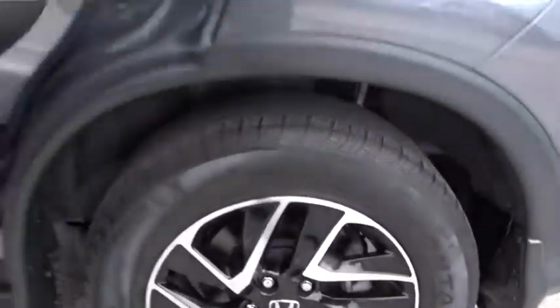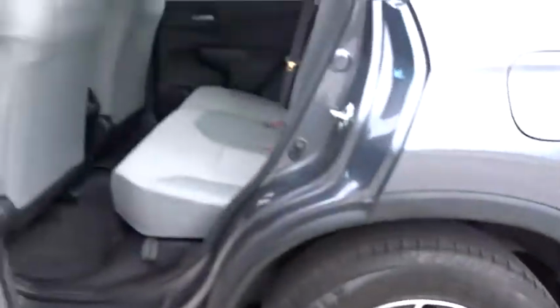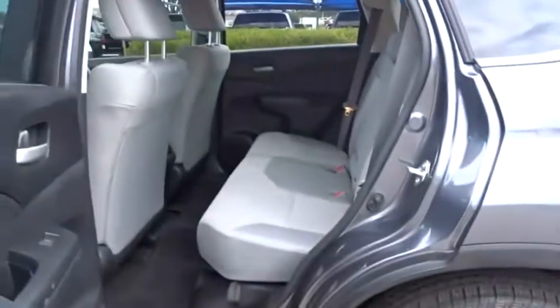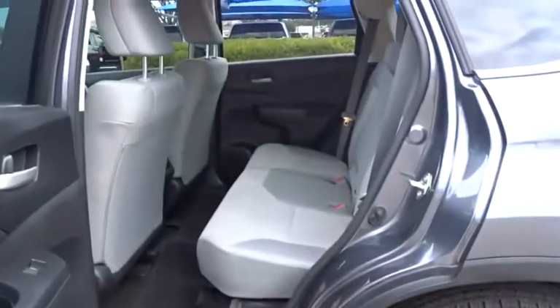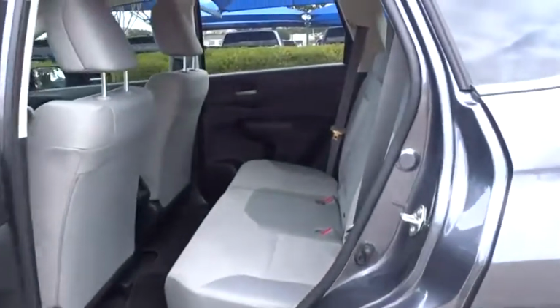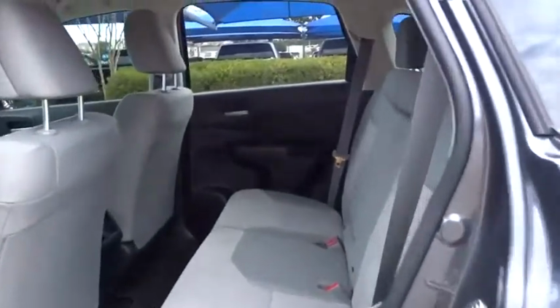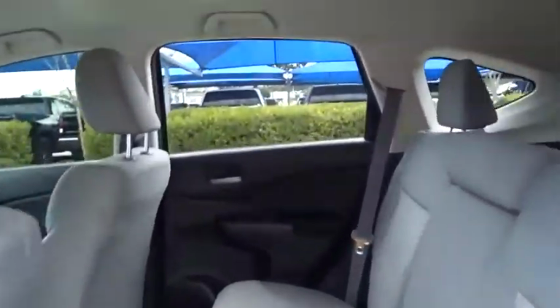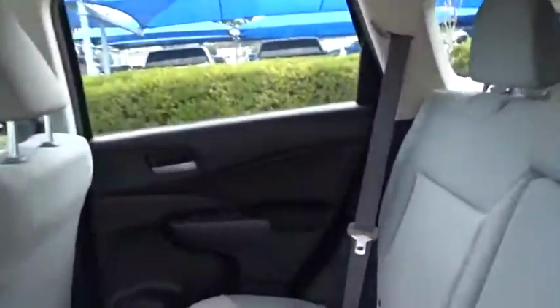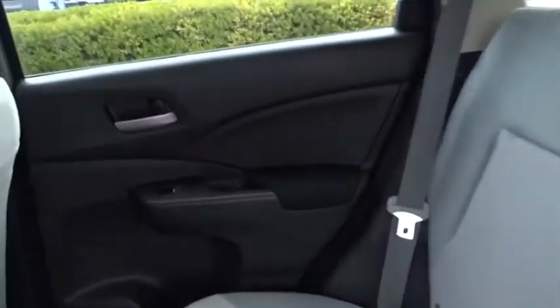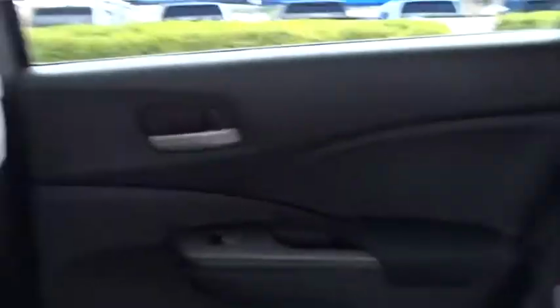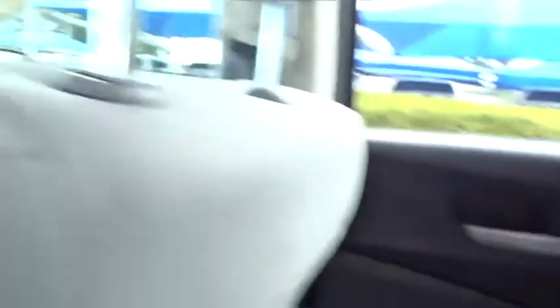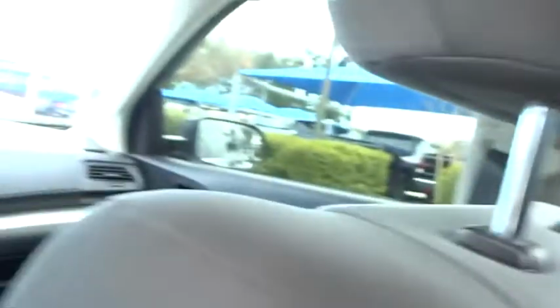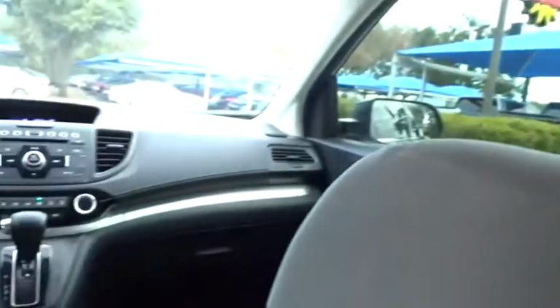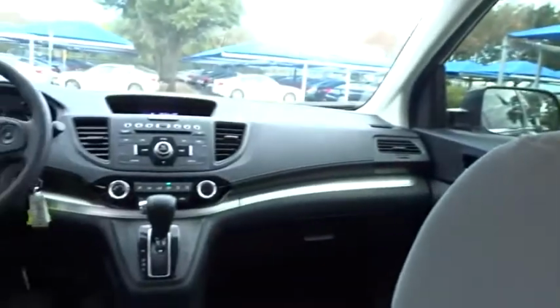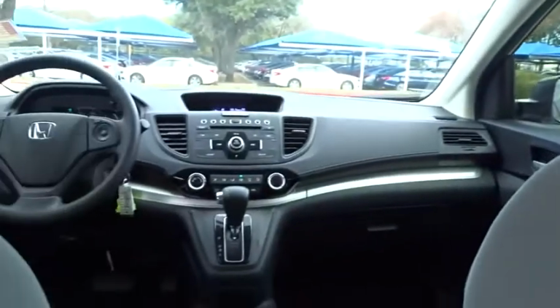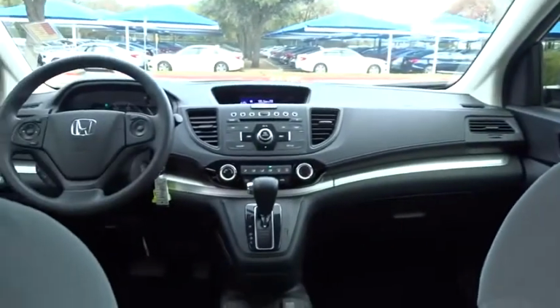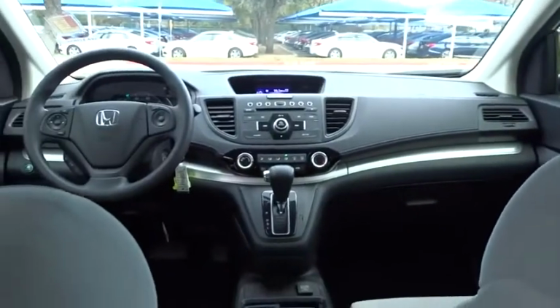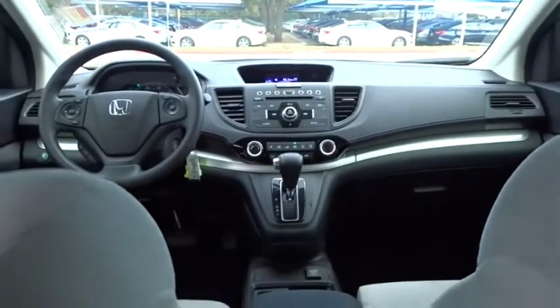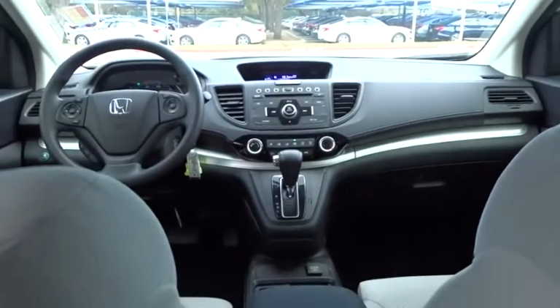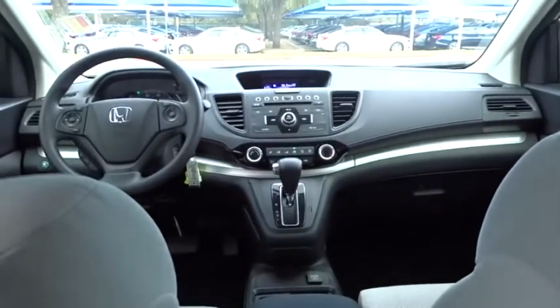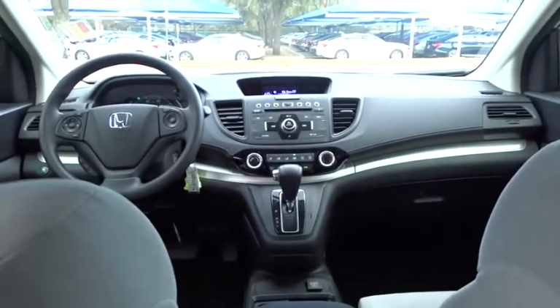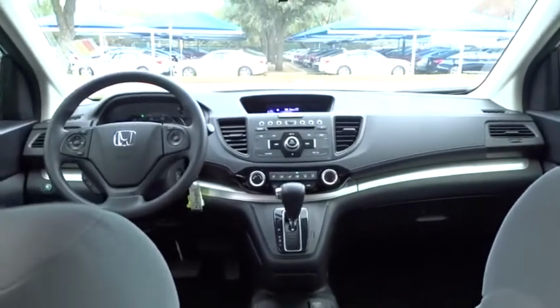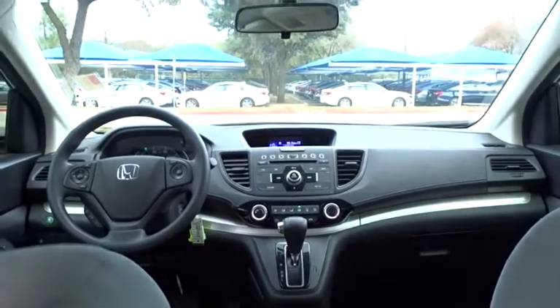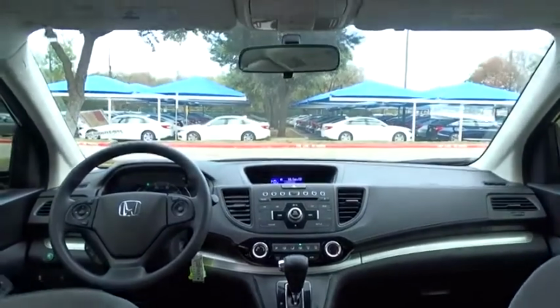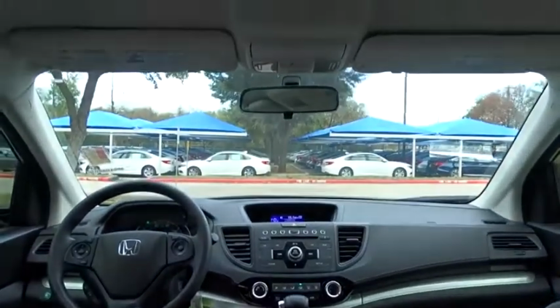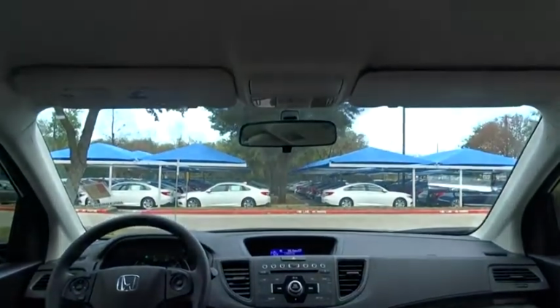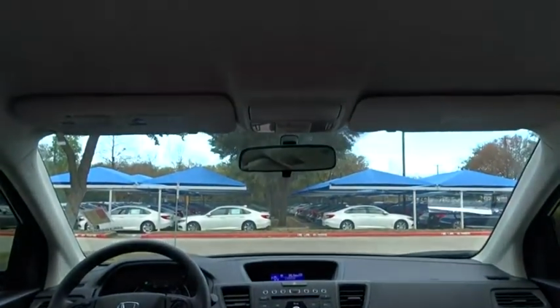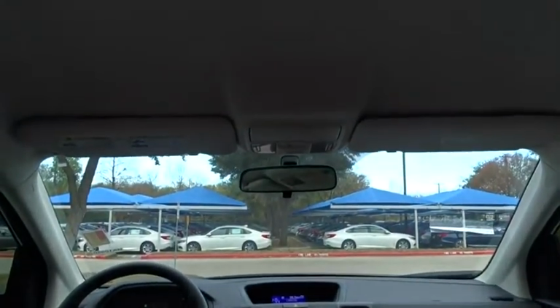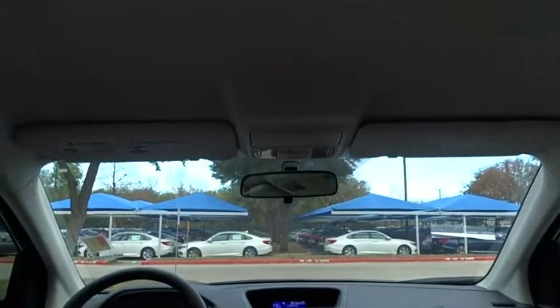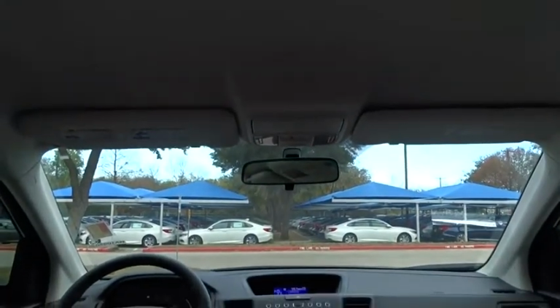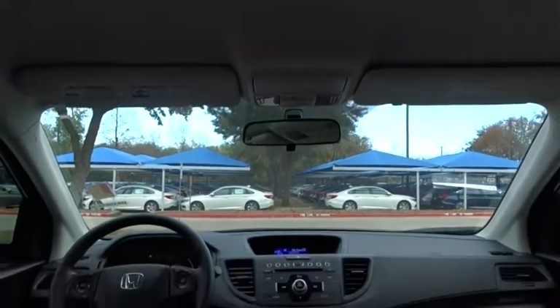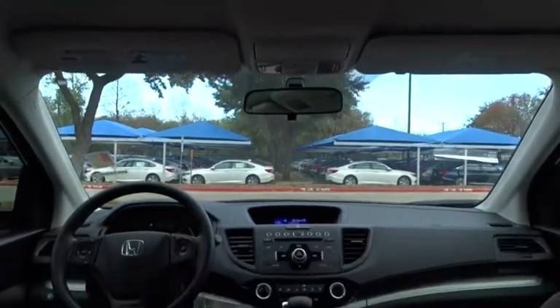Backup camera, steering wheel audio controls, keyless entry, anti-lock braking system, stability control, traction control, Bluetooth, front wheel drive, adjustable steering wheel.